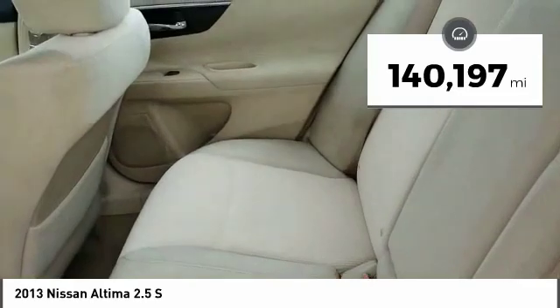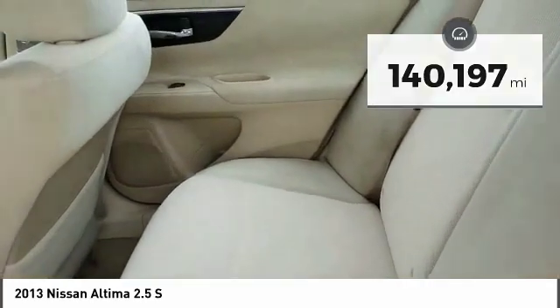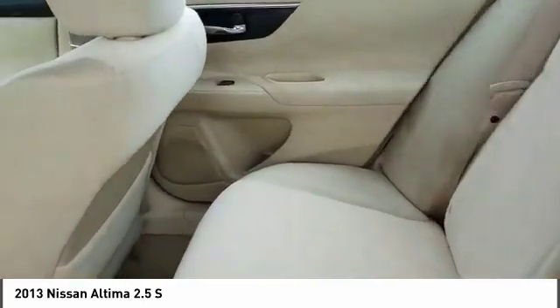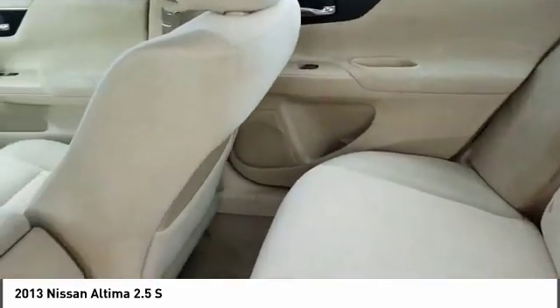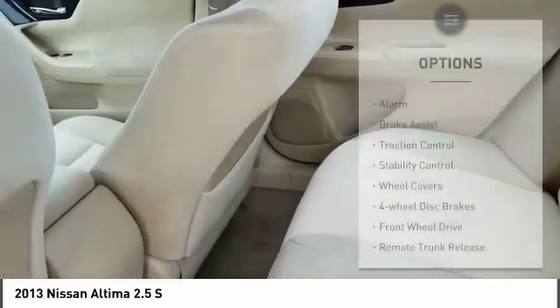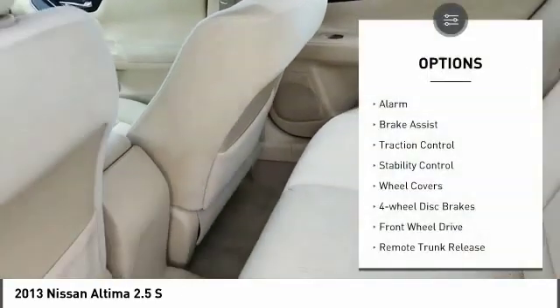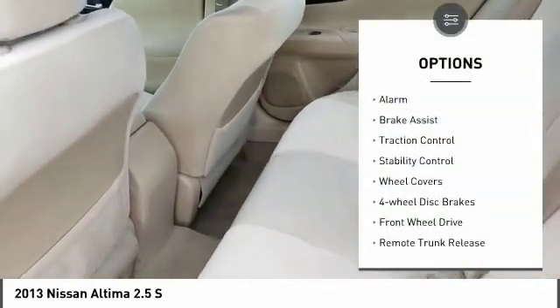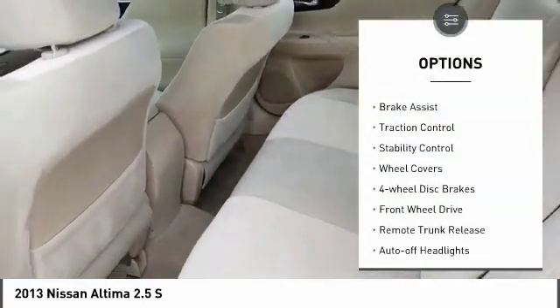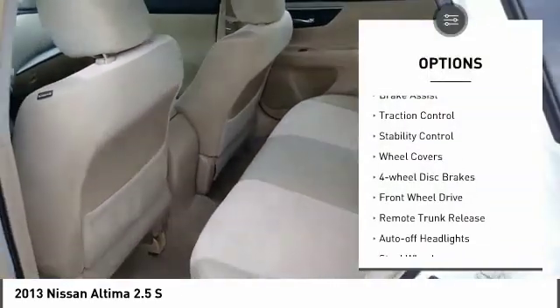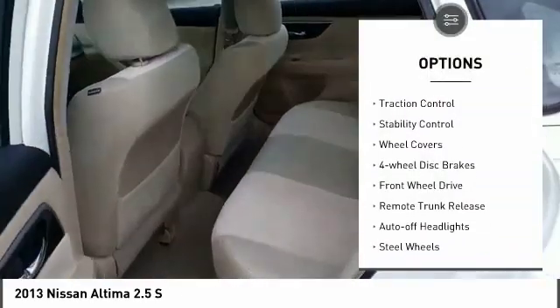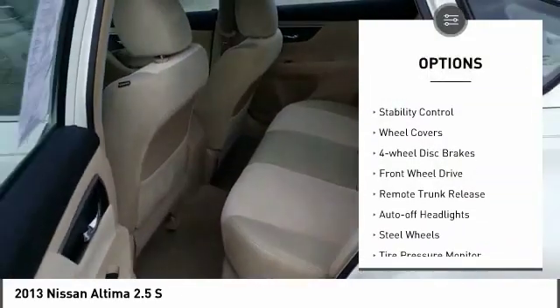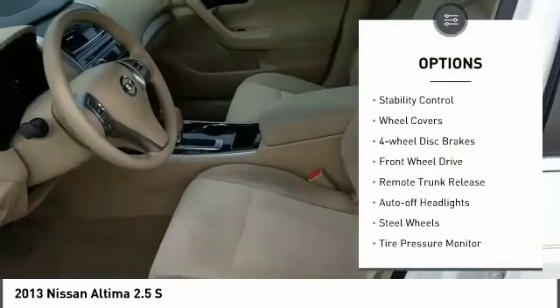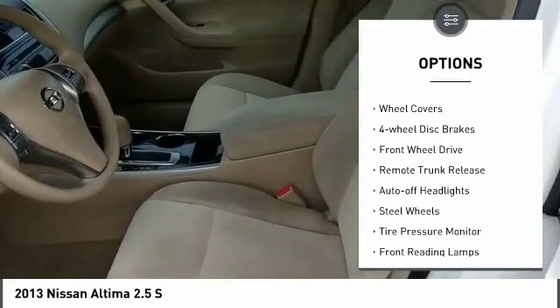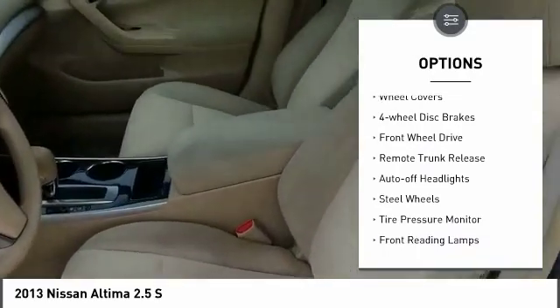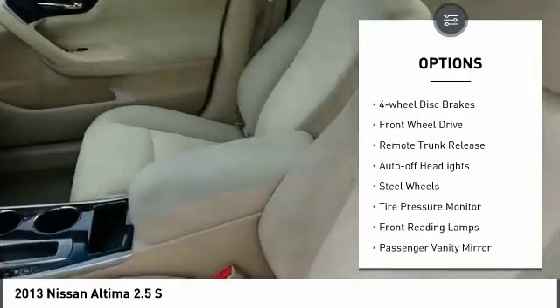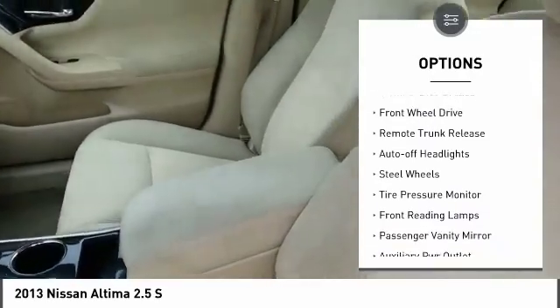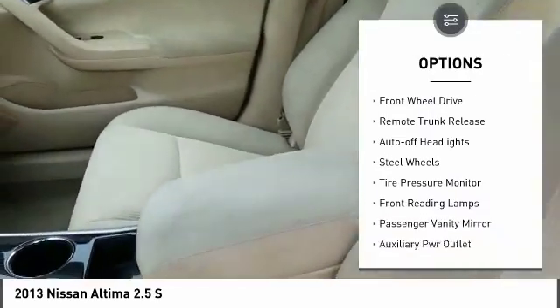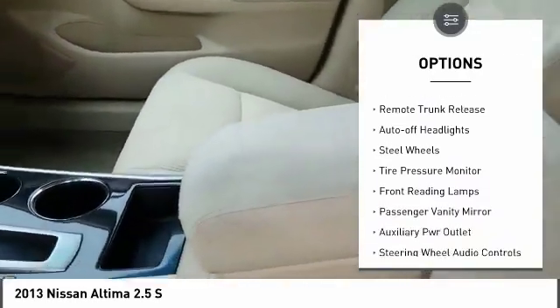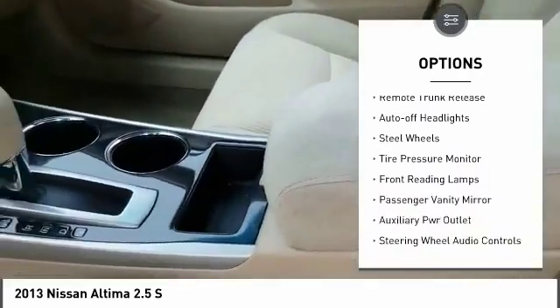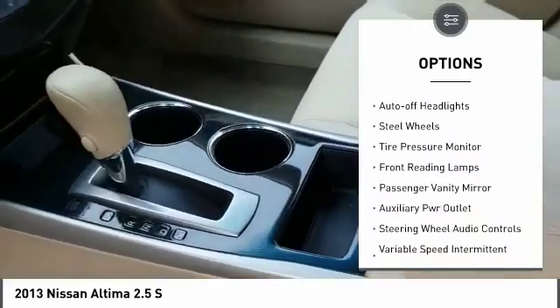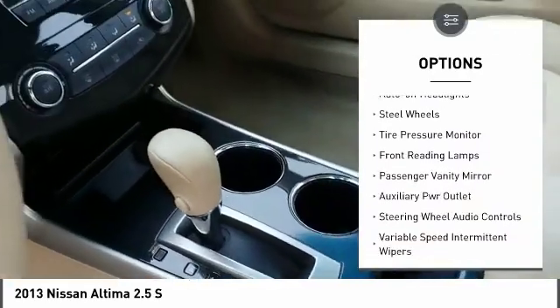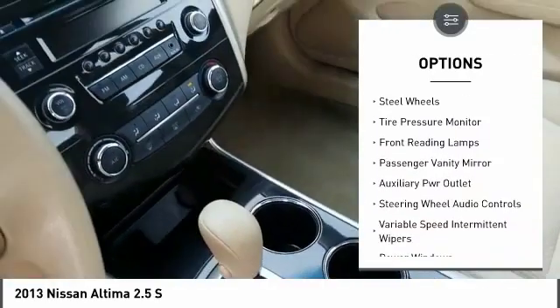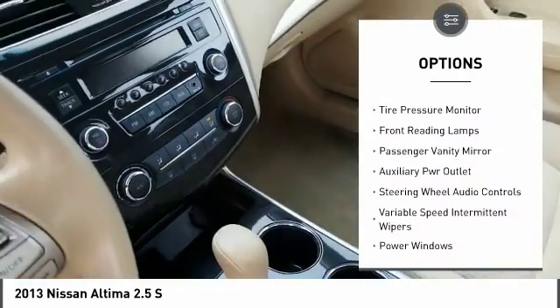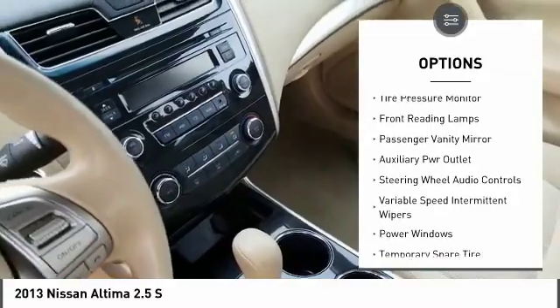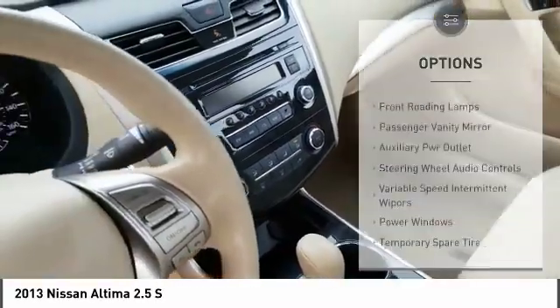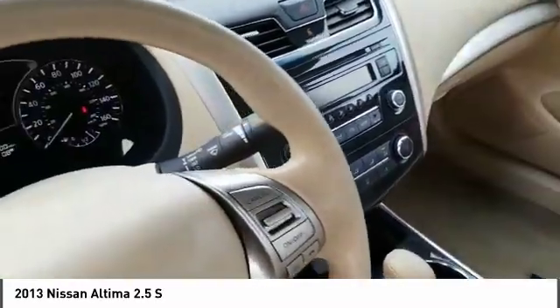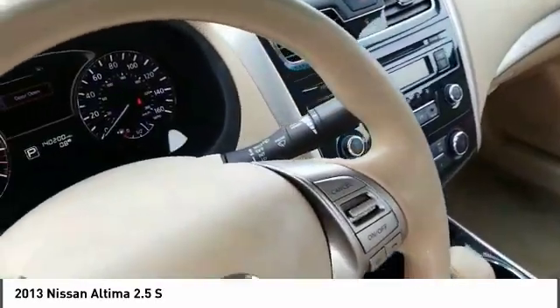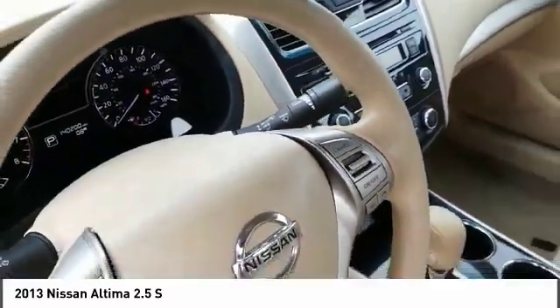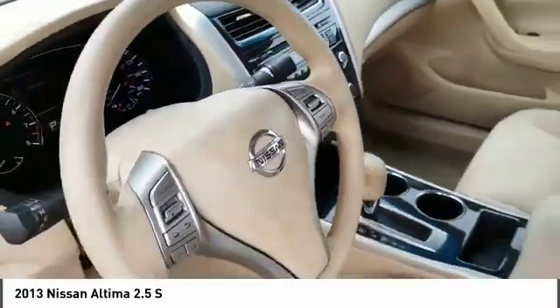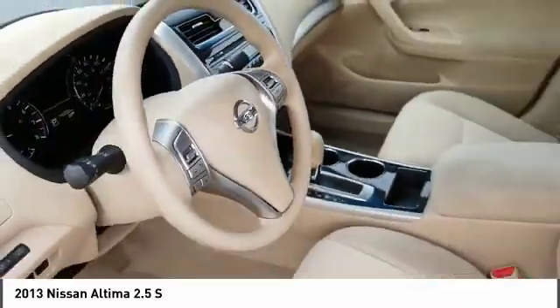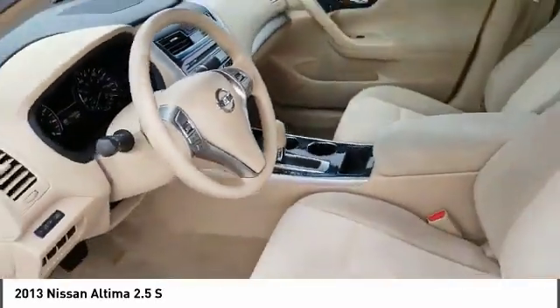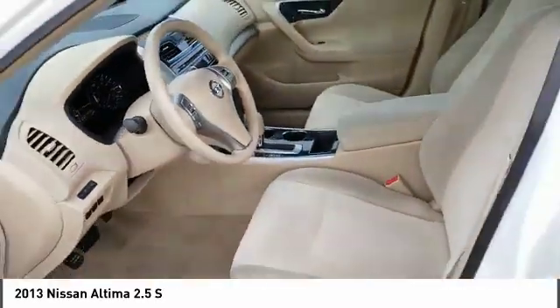Here are some of this vehicle's great options: alarm, brake assist, traction control, stability control, wheel covers, four-wheel disc brakes, FWD, remote trunk release, auto-off headlights, and steel wheels.